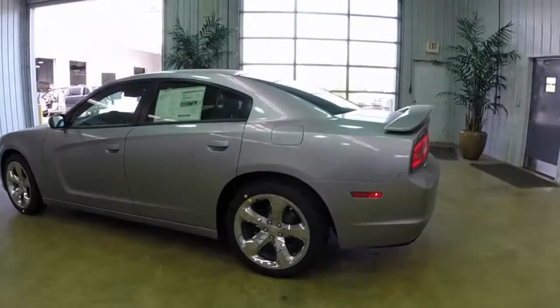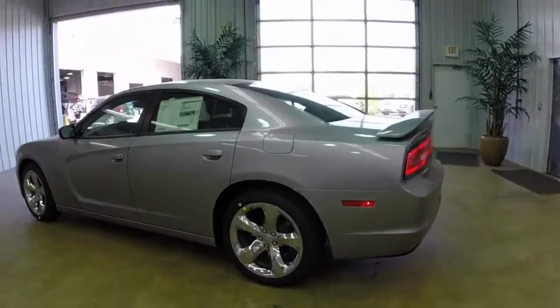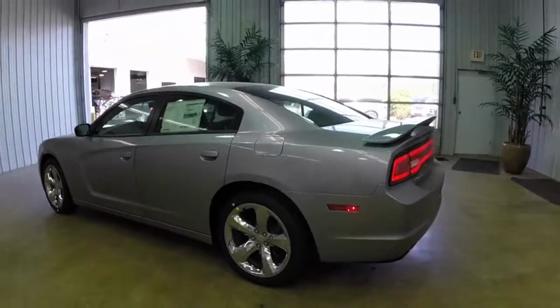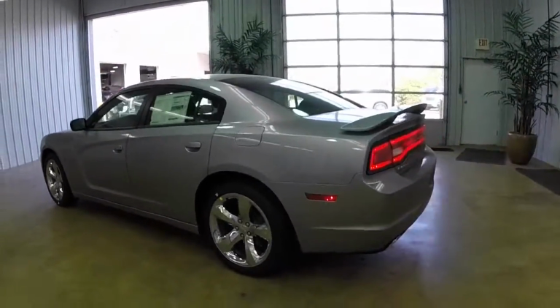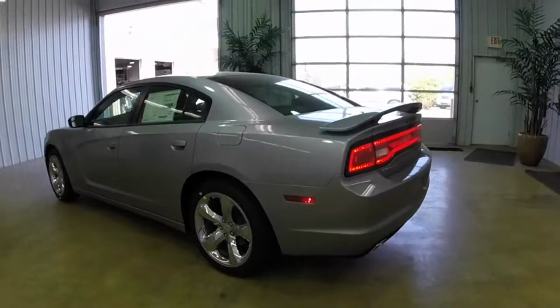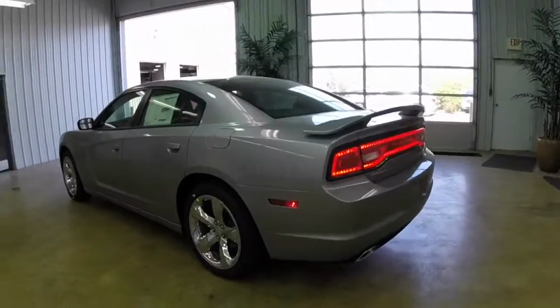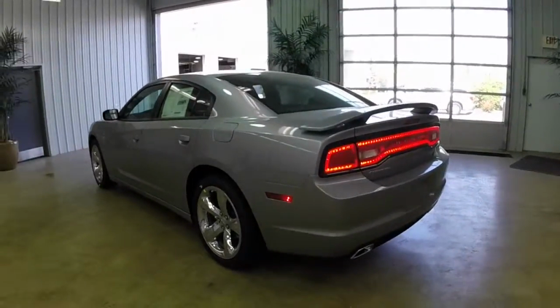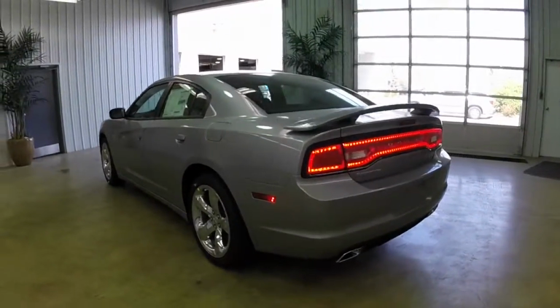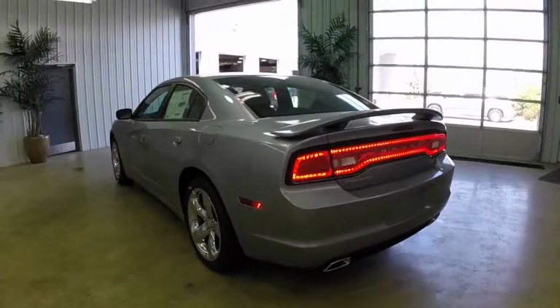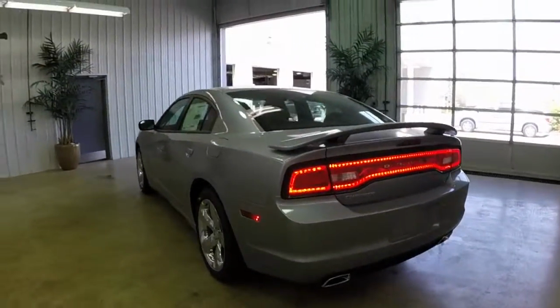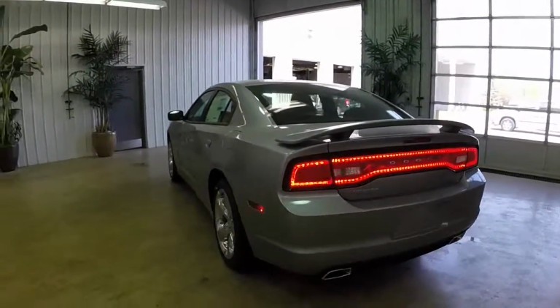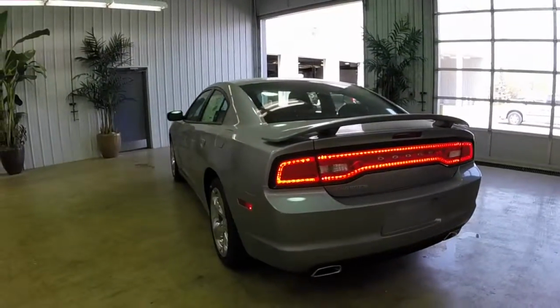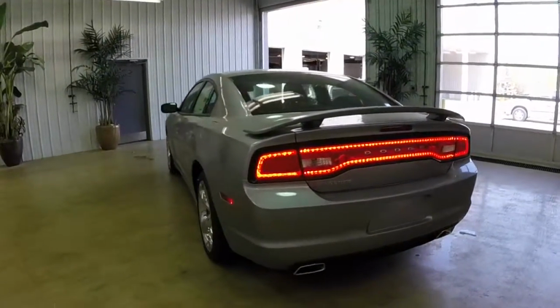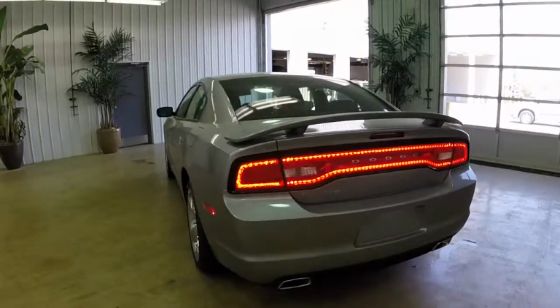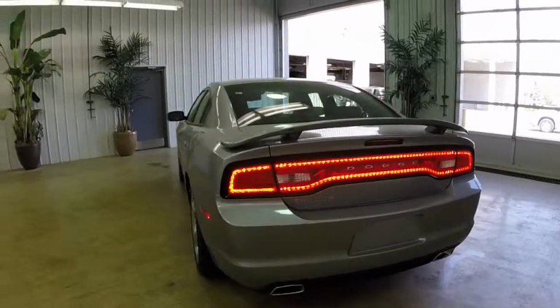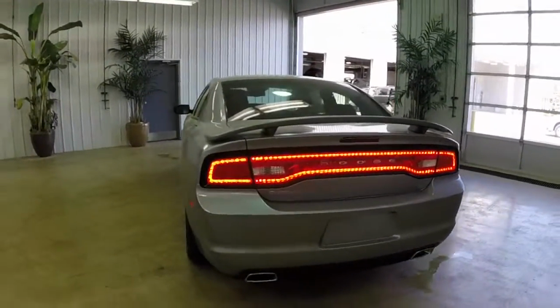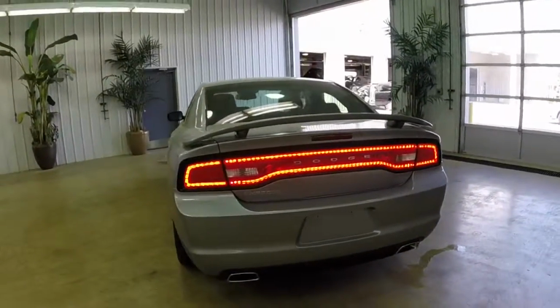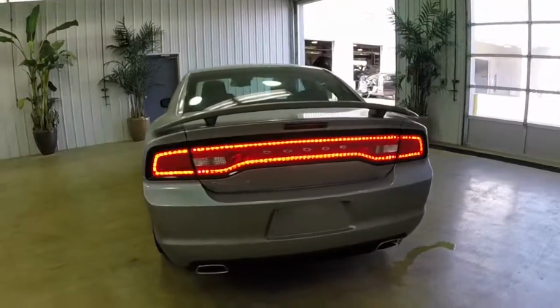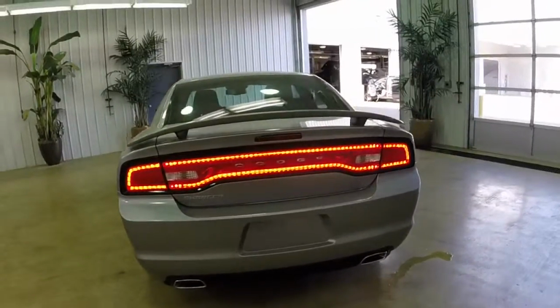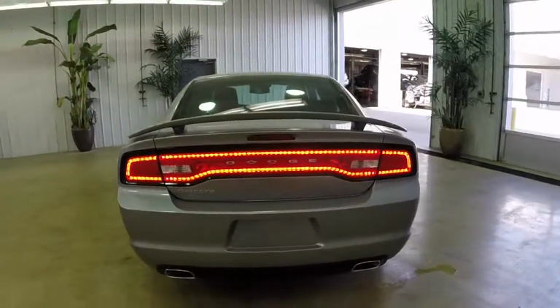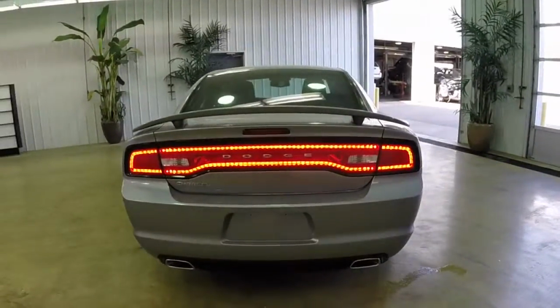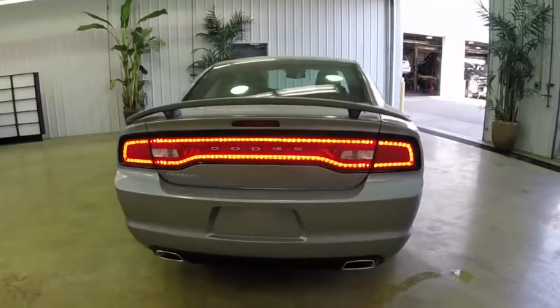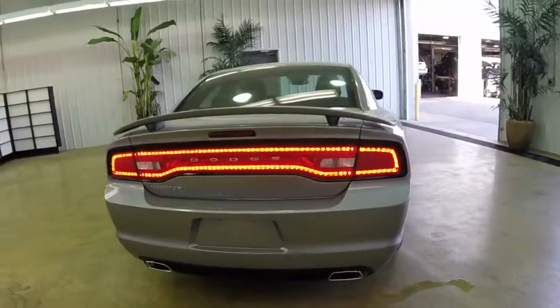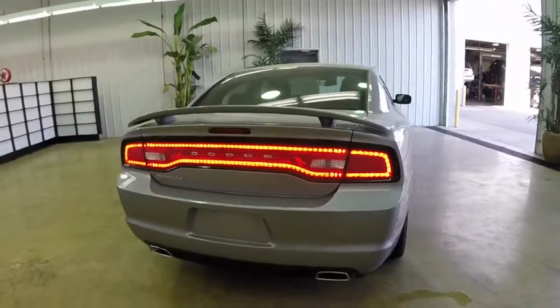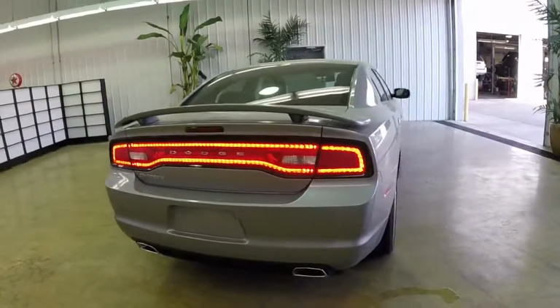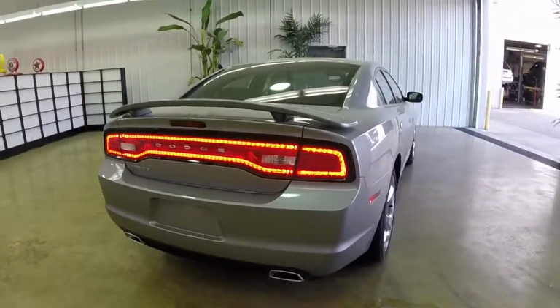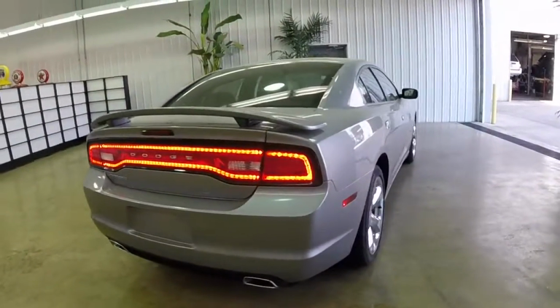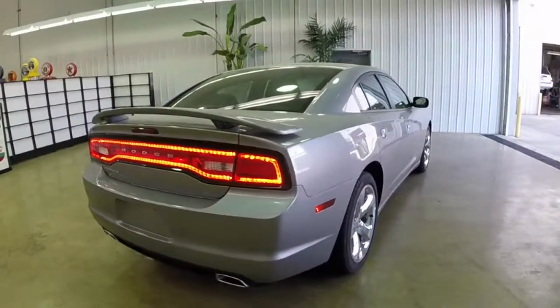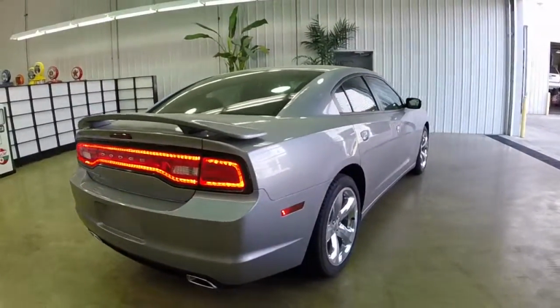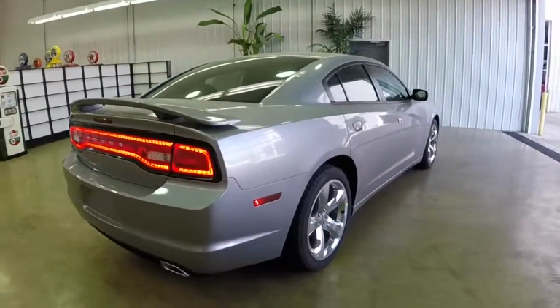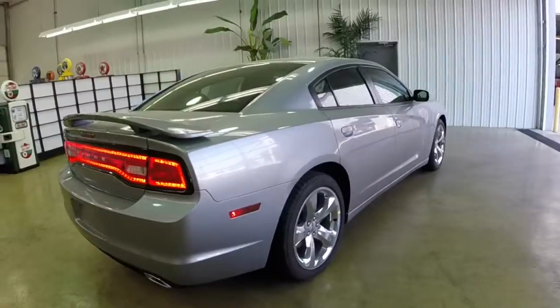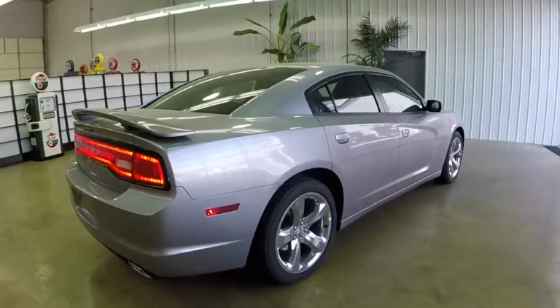This vehicle does have the keyless entry and go. It has the 17-inch aluminum wheels, automatic headlamps, and also the LED racetrack tail lamps.